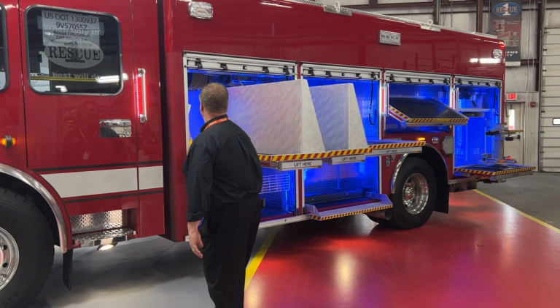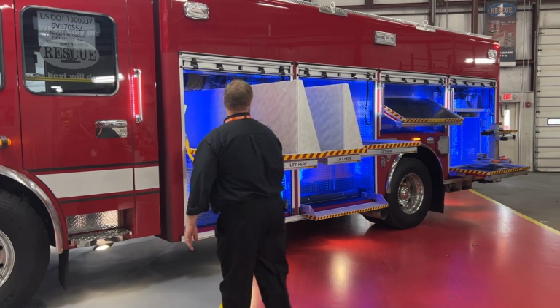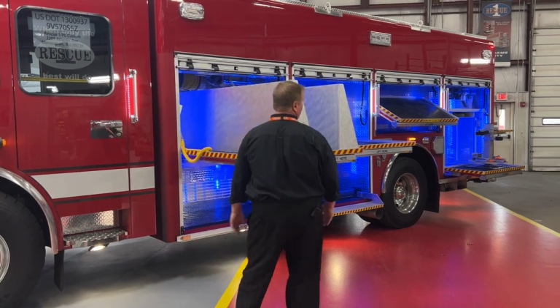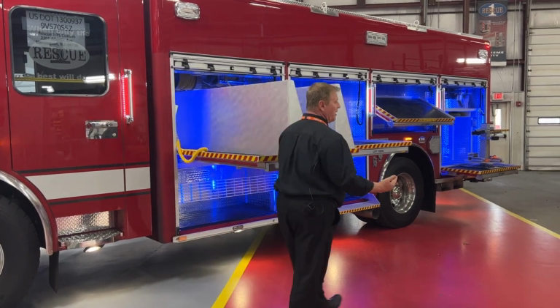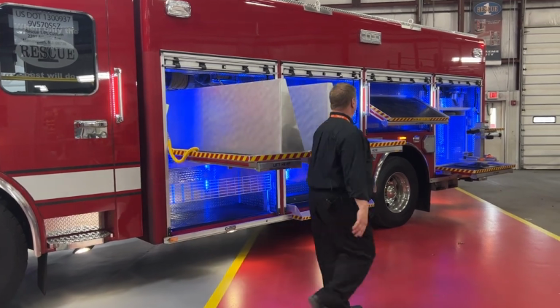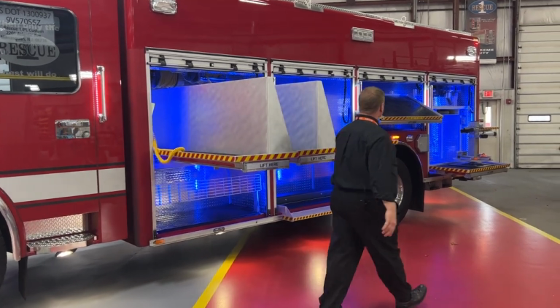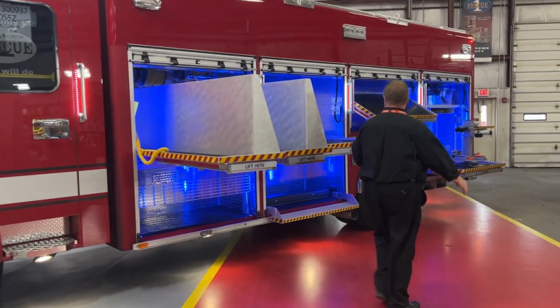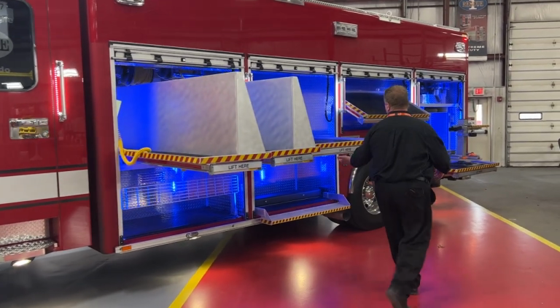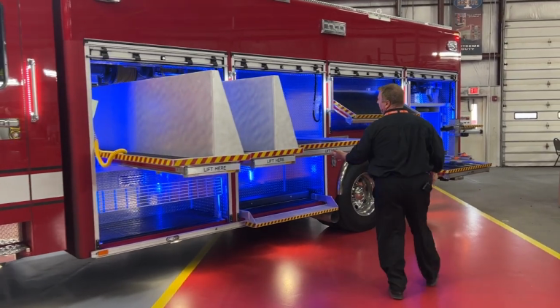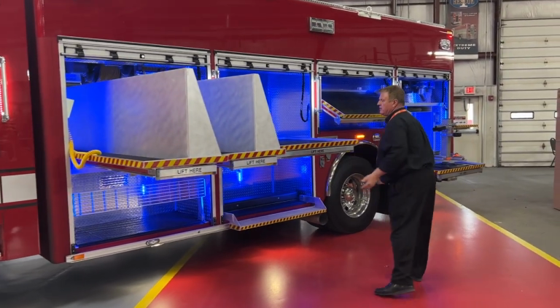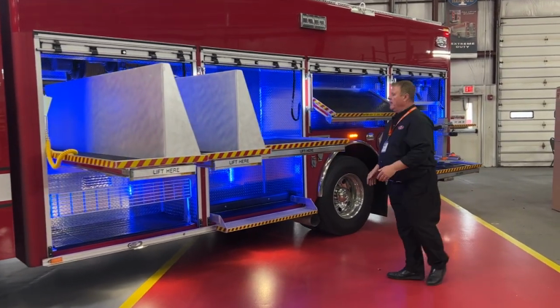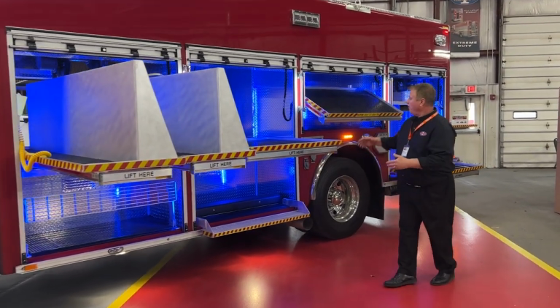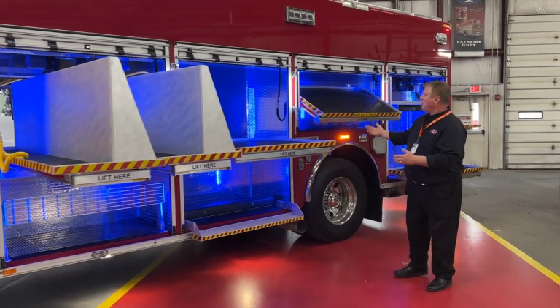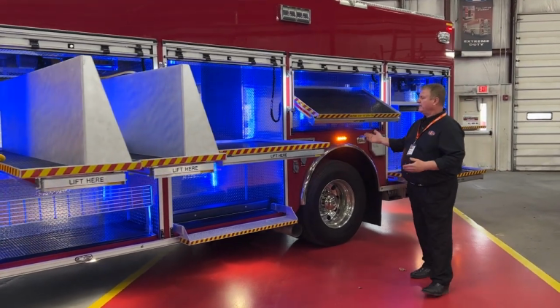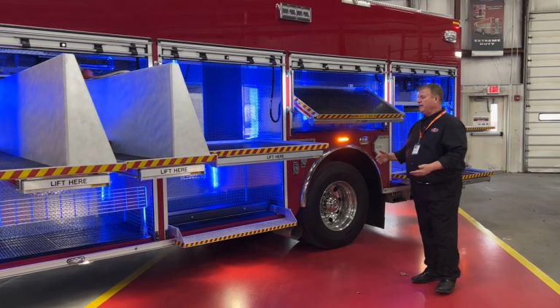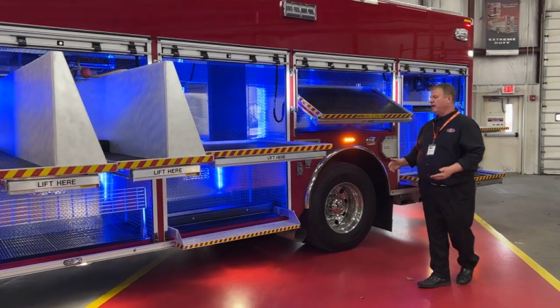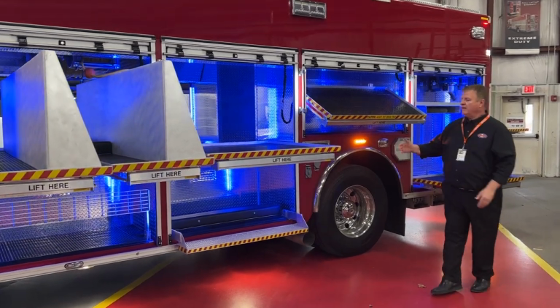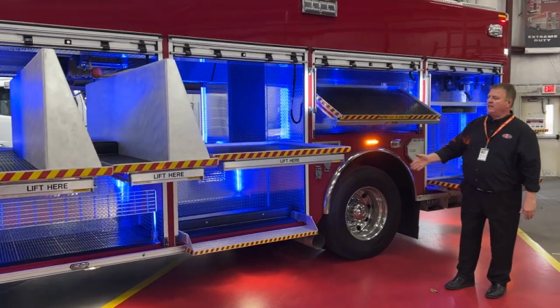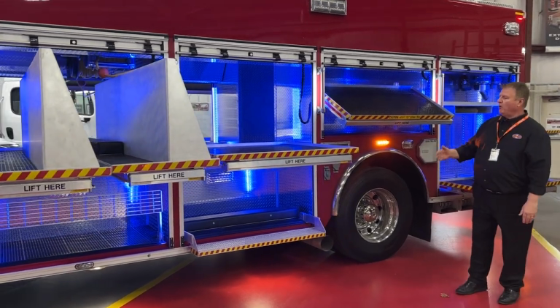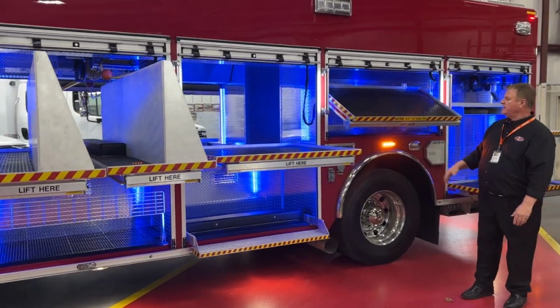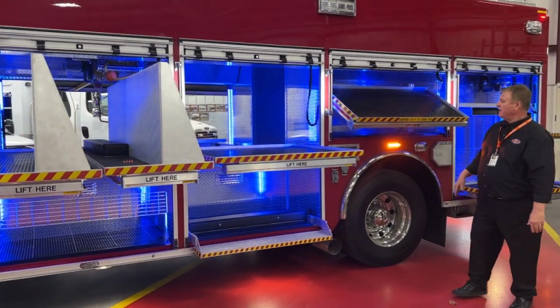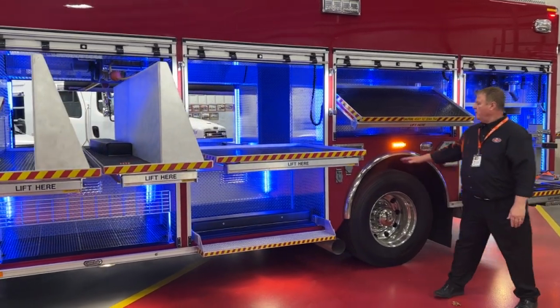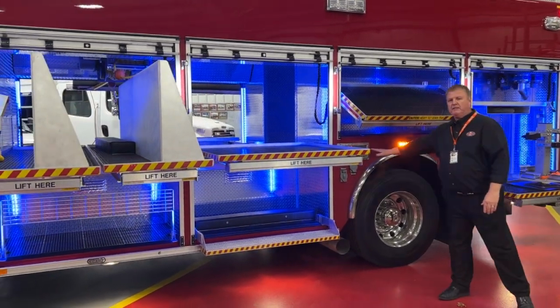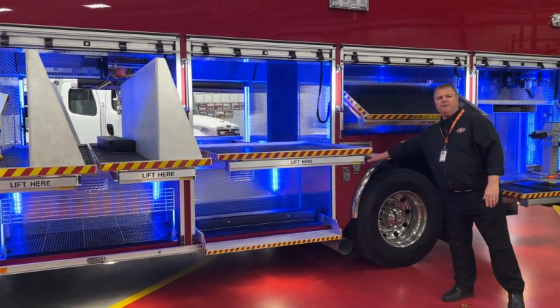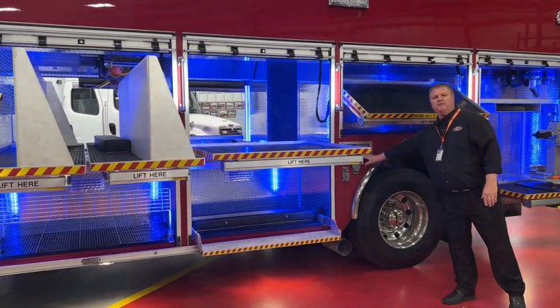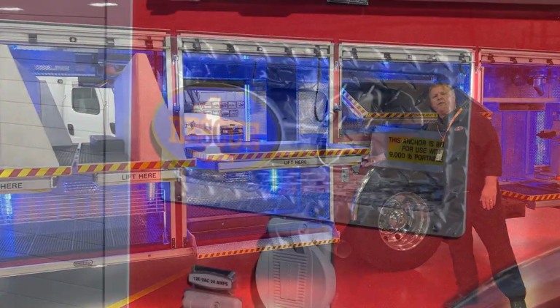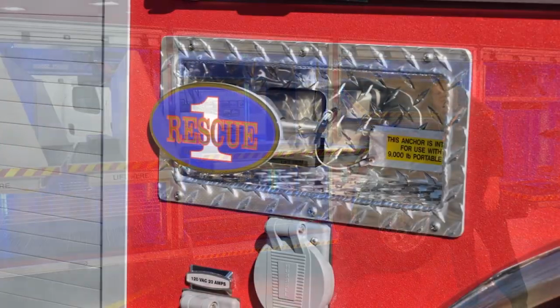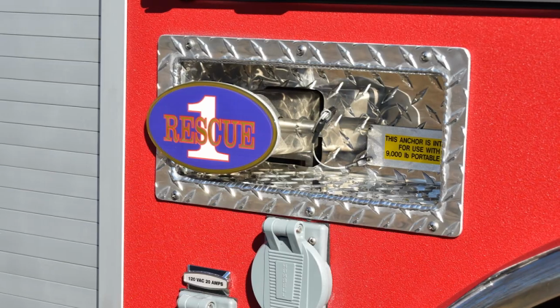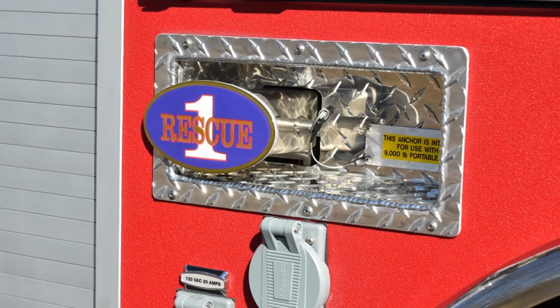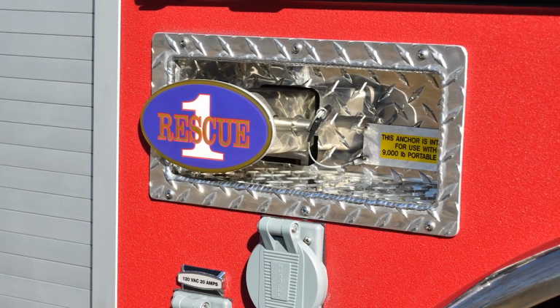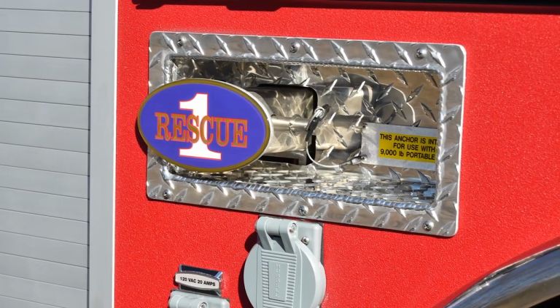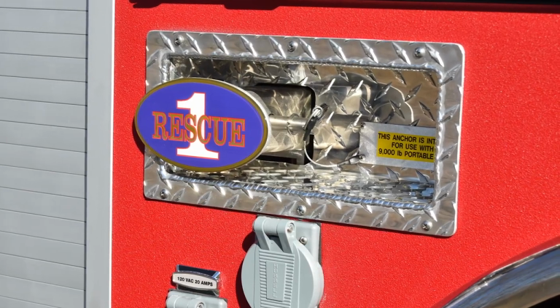As we go around the truck, we offer many different options as far as roll-up trays, tilt-down trays, steps, folding steps, and winch receivers — front, rear, and side — rated up to 9,000 pounds.